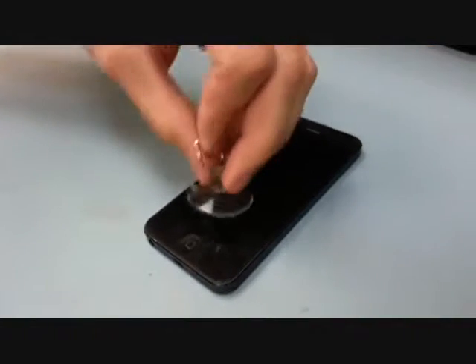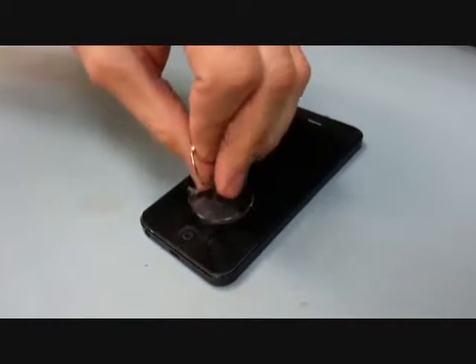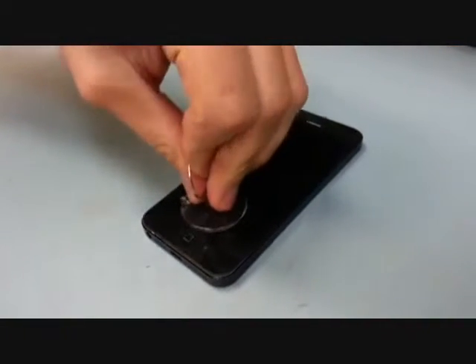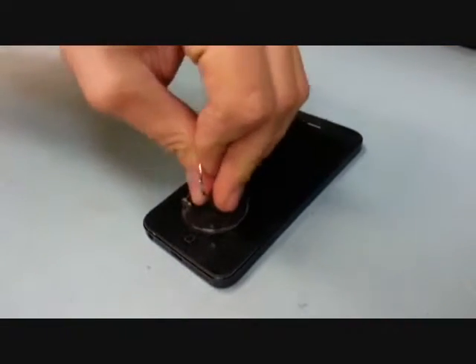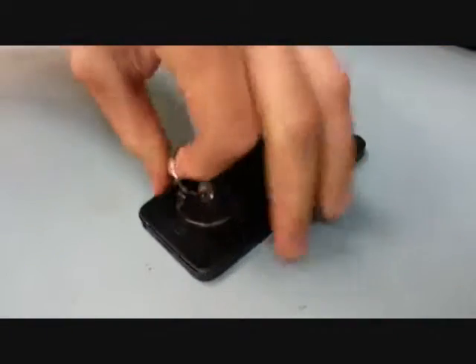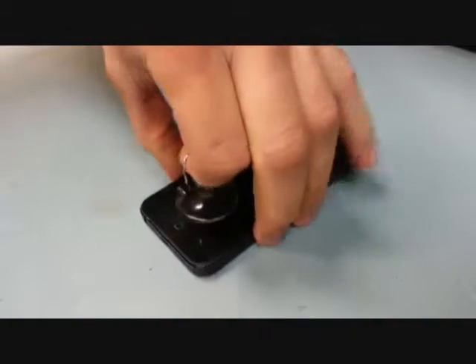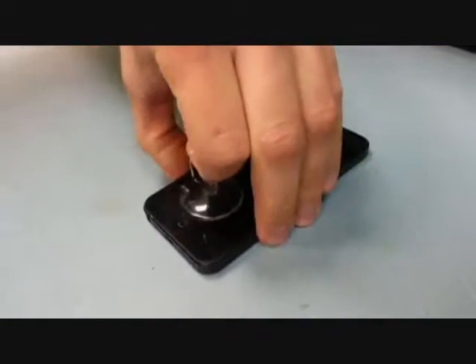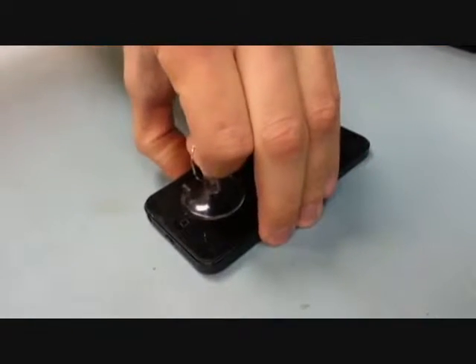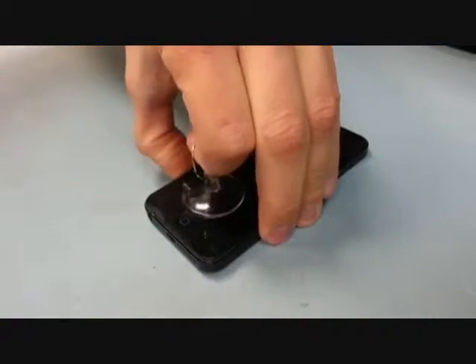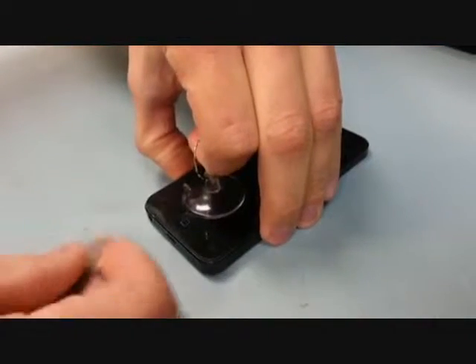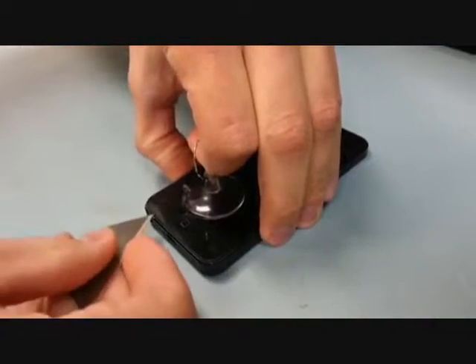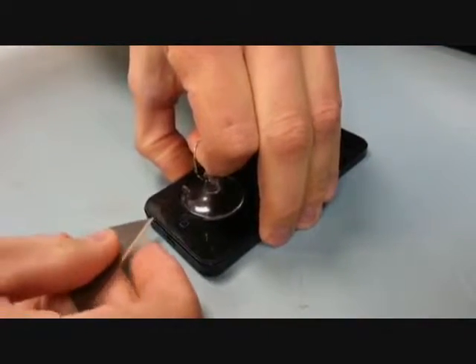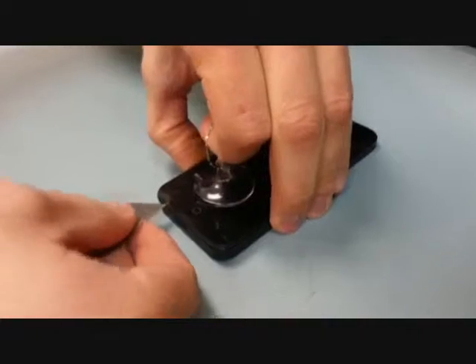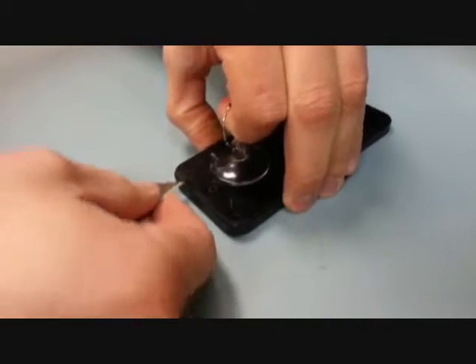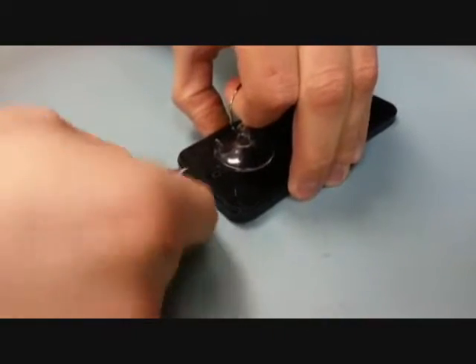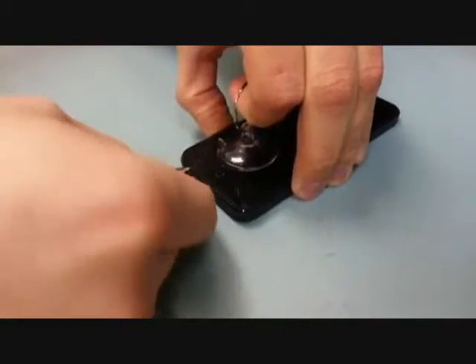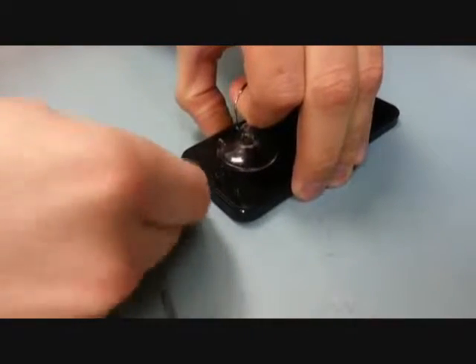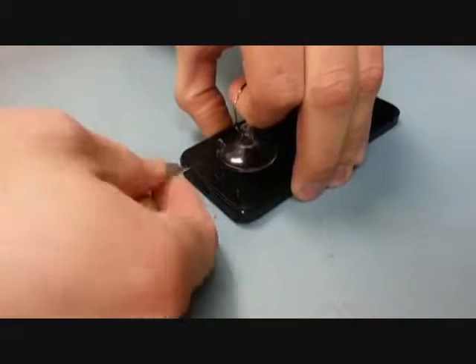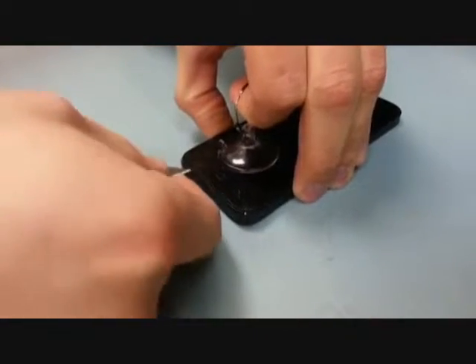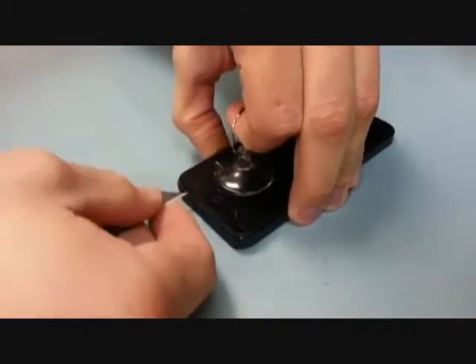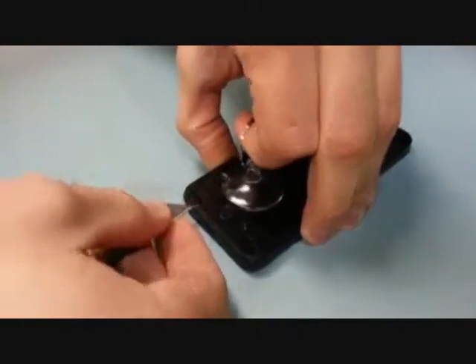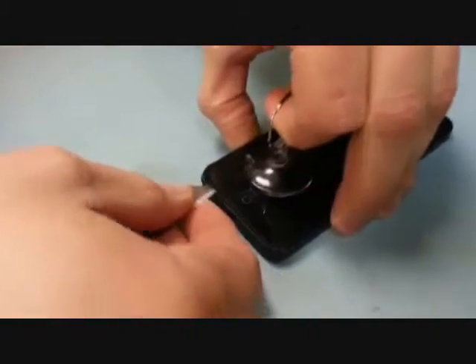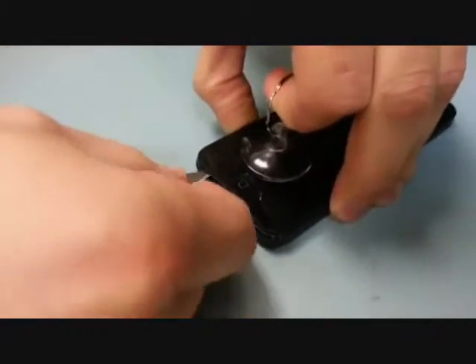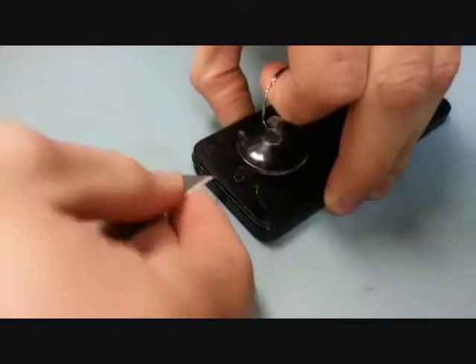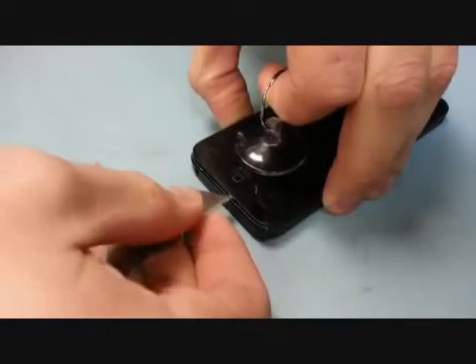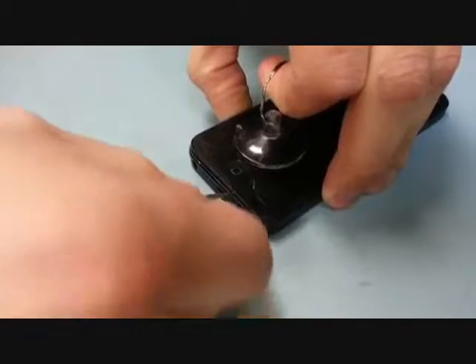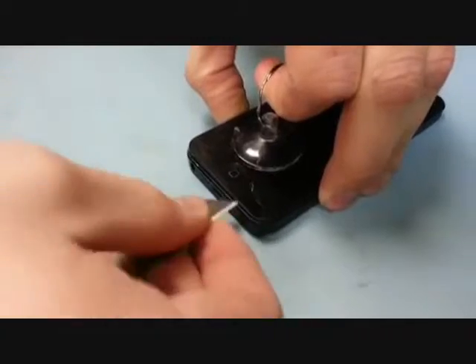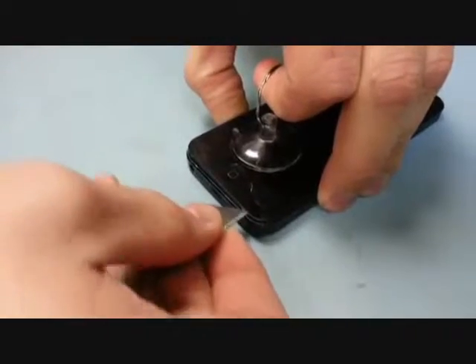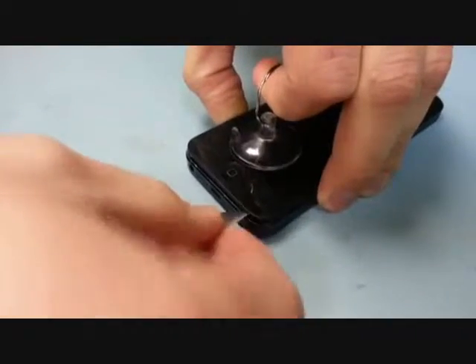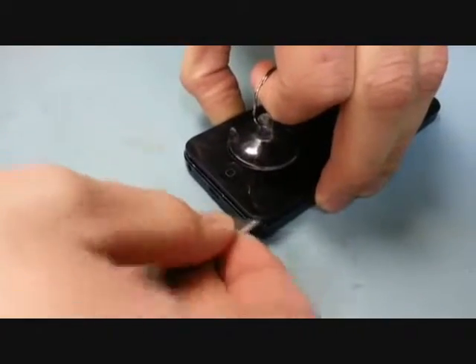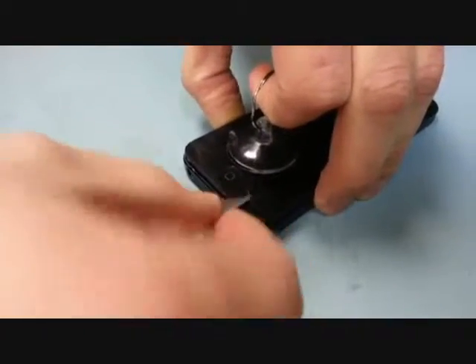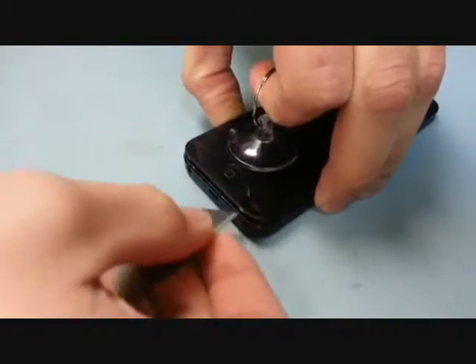Once those are out, grab a little suction cup. The bigger the suction cup the better. Then you just have to pry off the bottom of the screen. In hindsight I probably should have used a plastic tool, so keep that in mind.